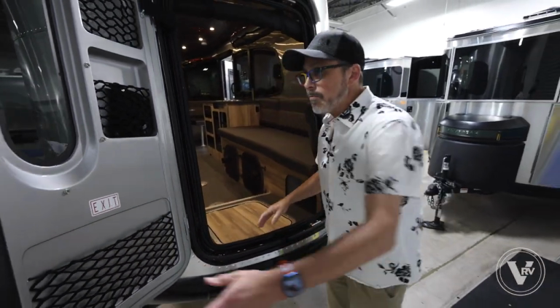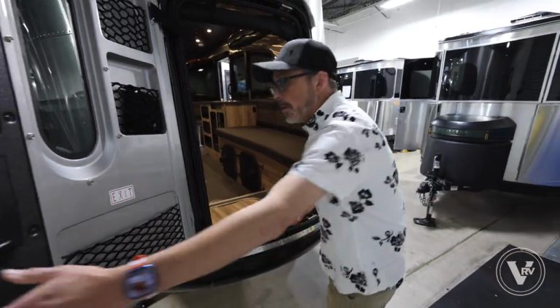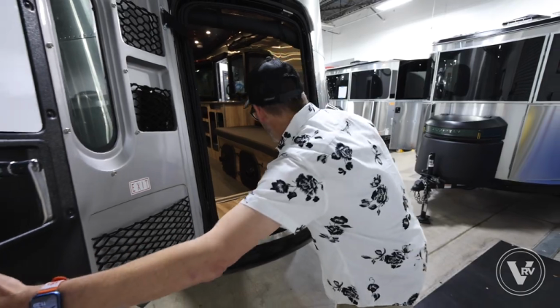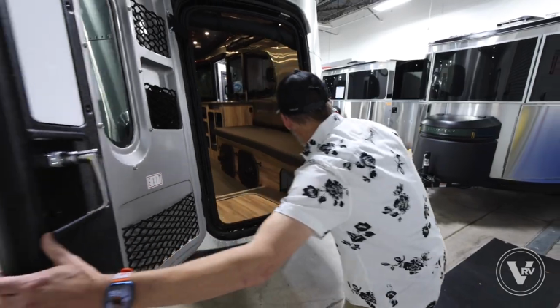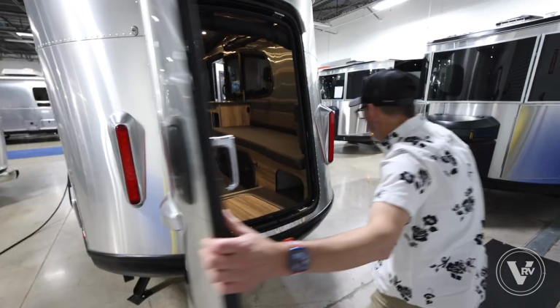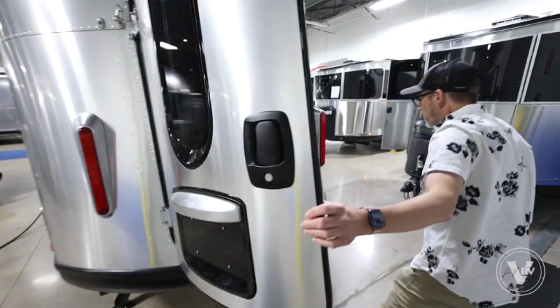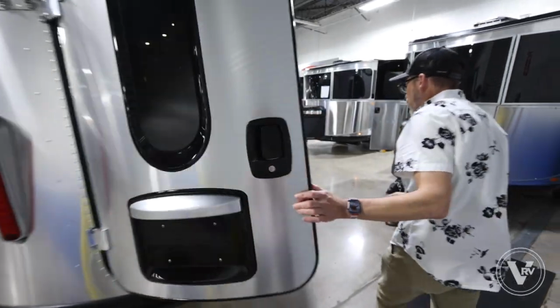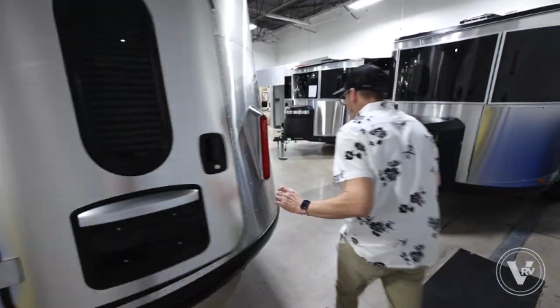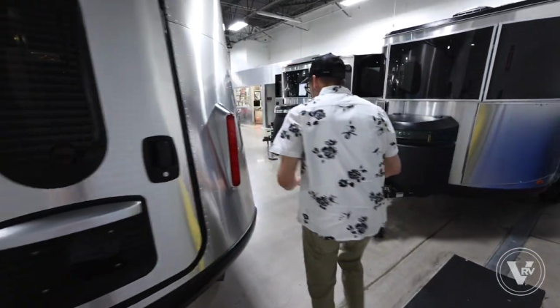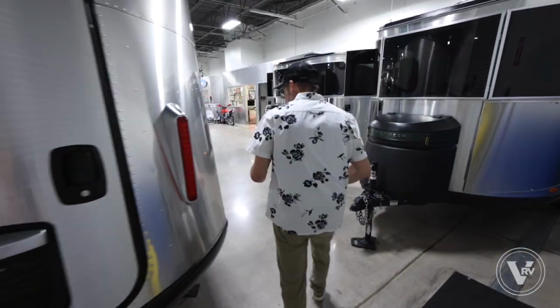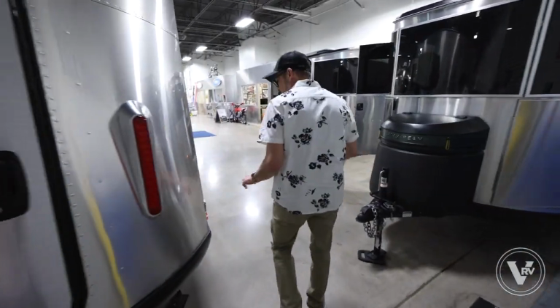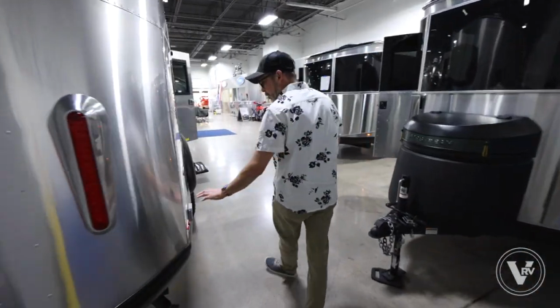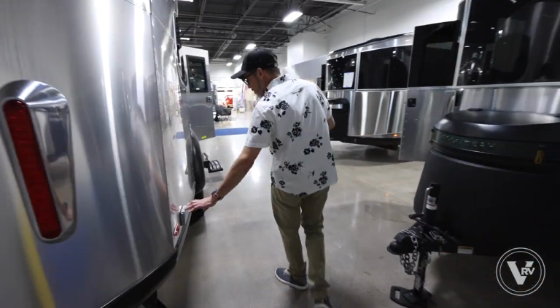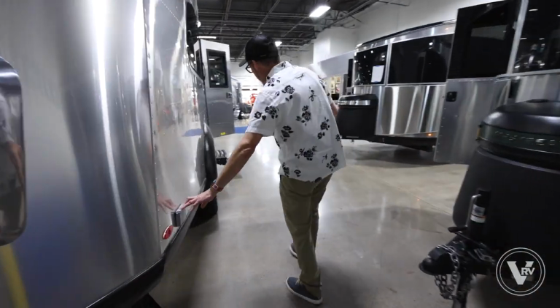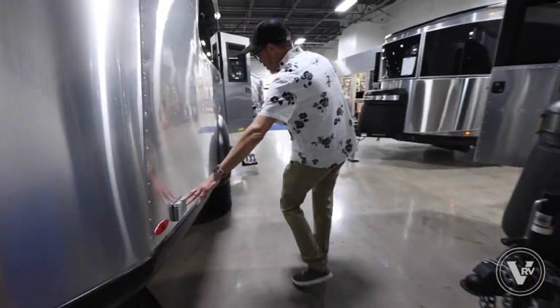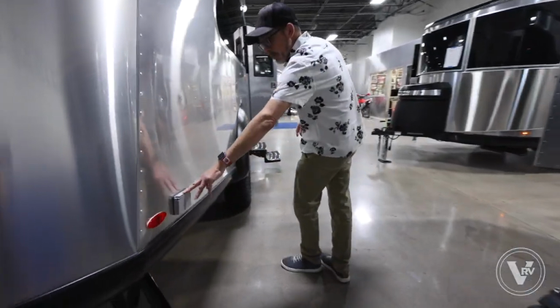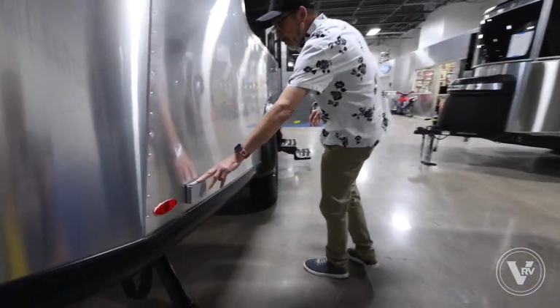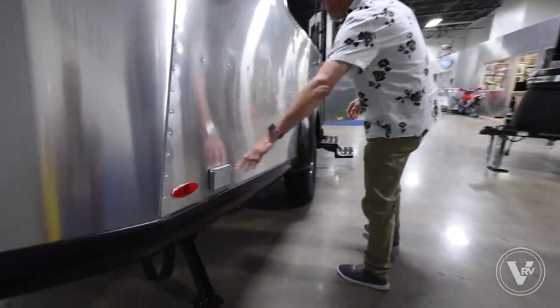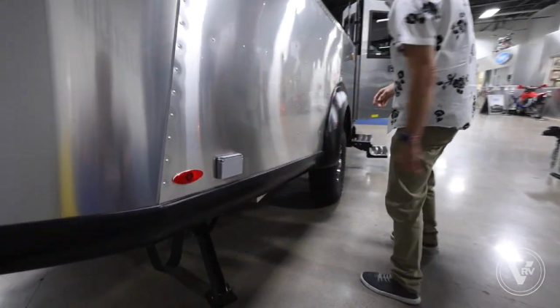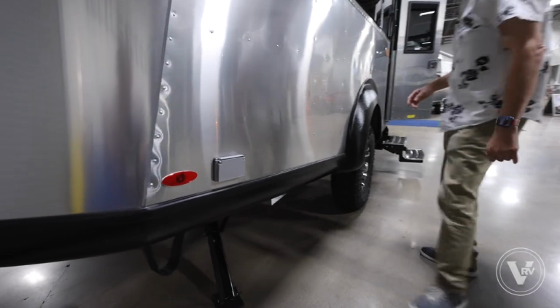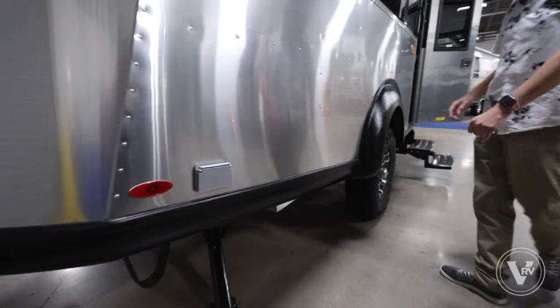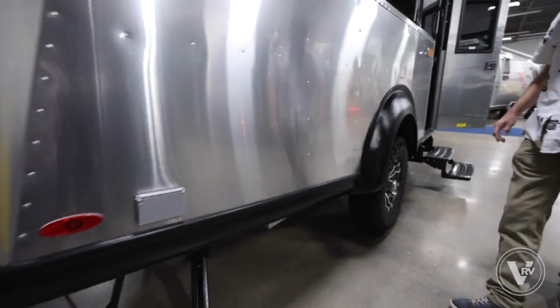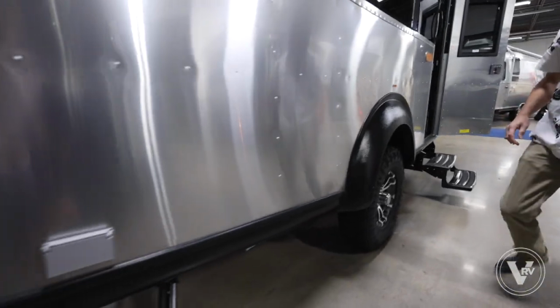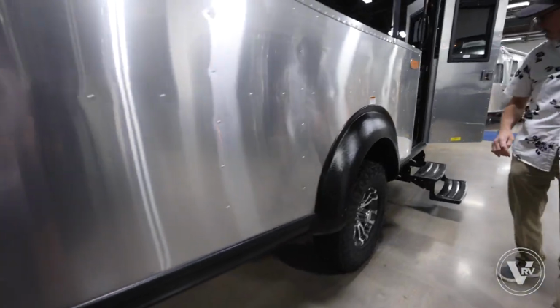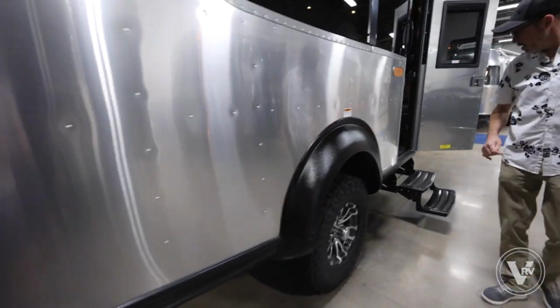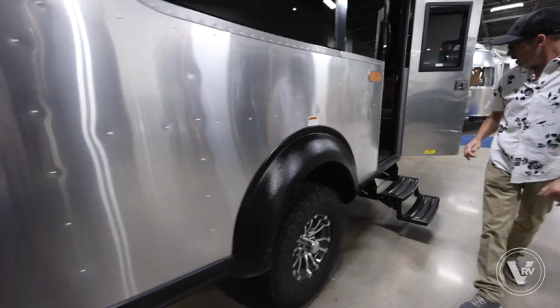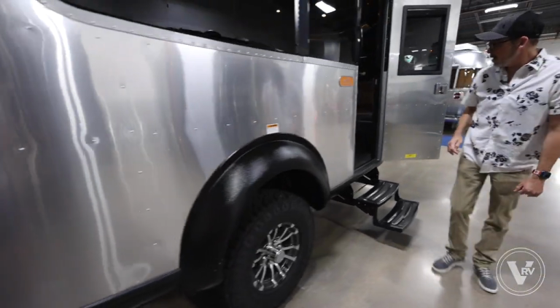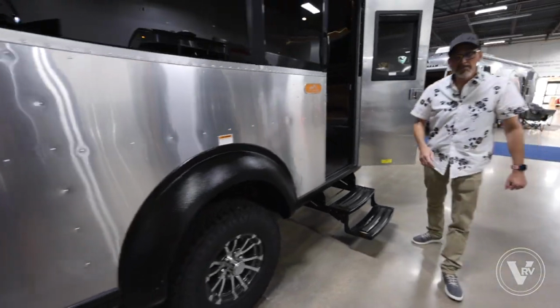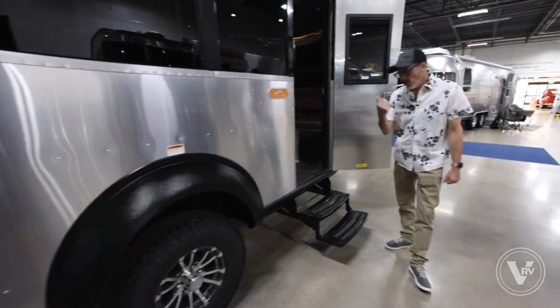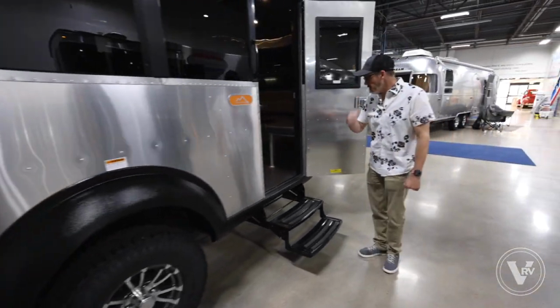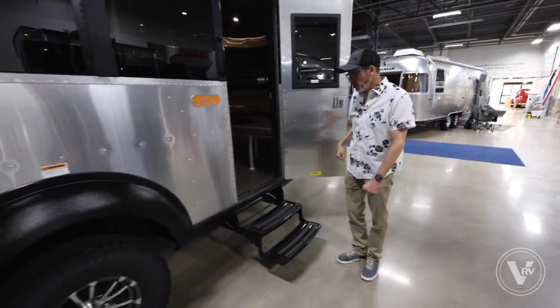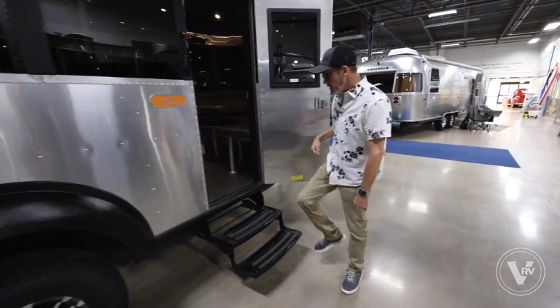There are a couple of 110 outlets out here if you want to run something on the outside. Let's go inside and take a look around.